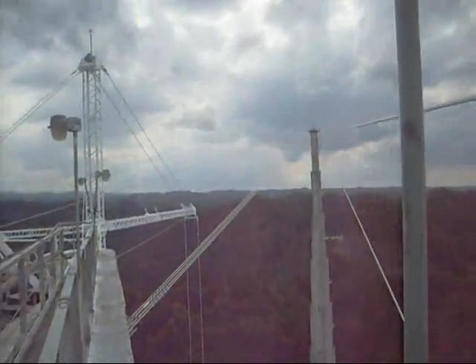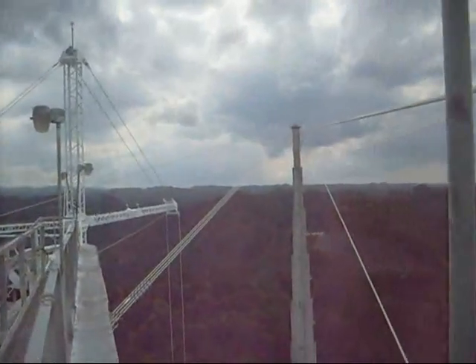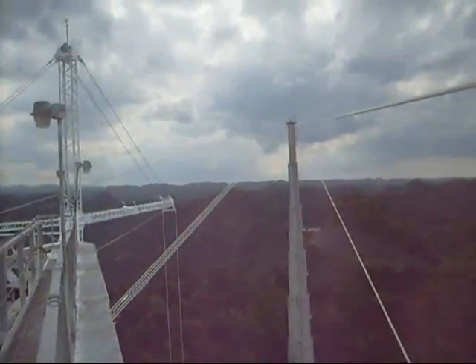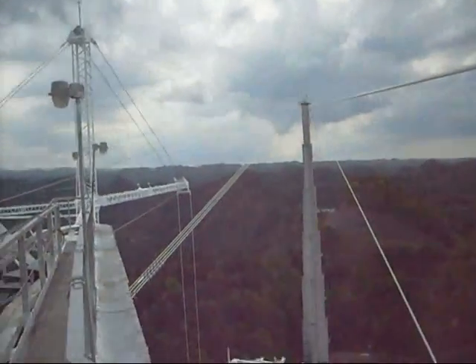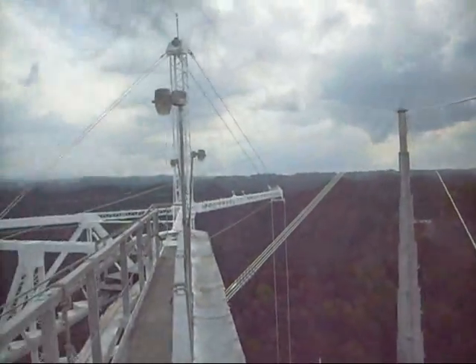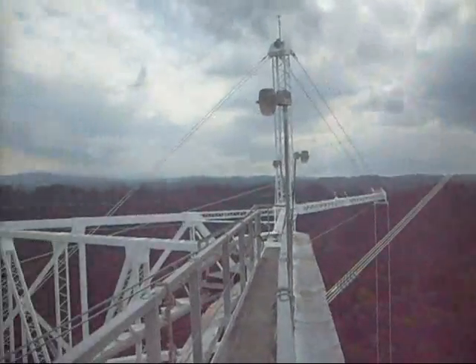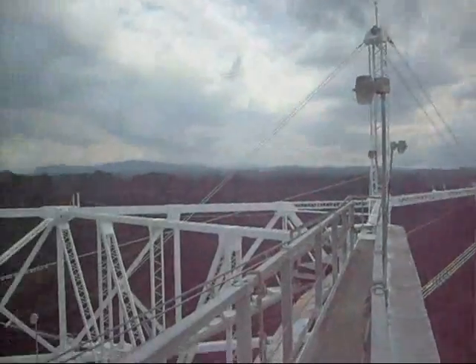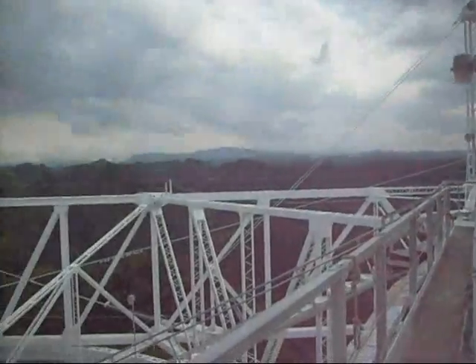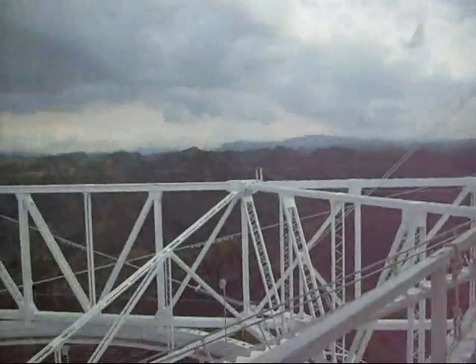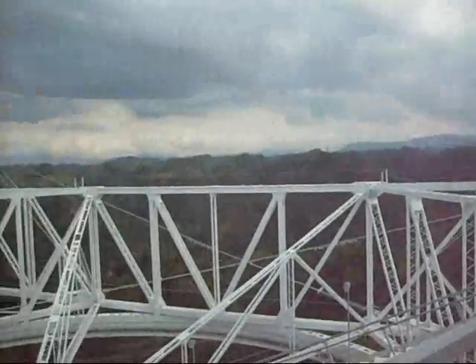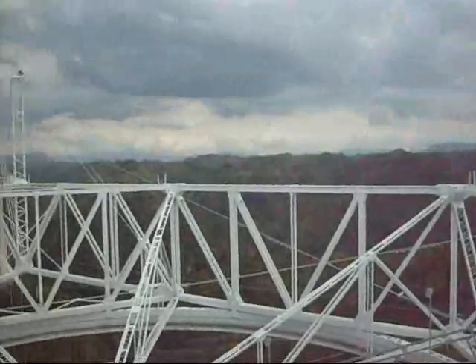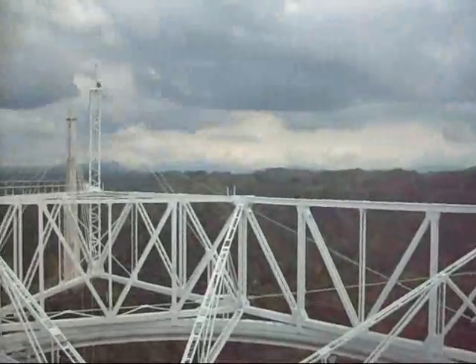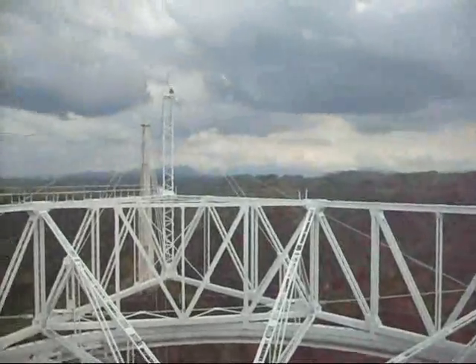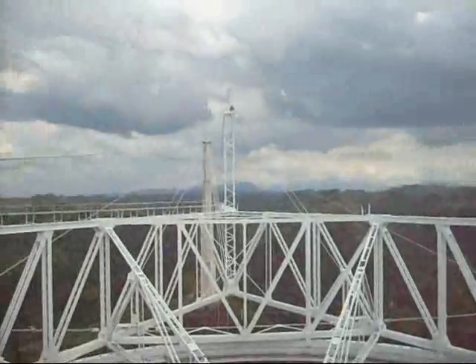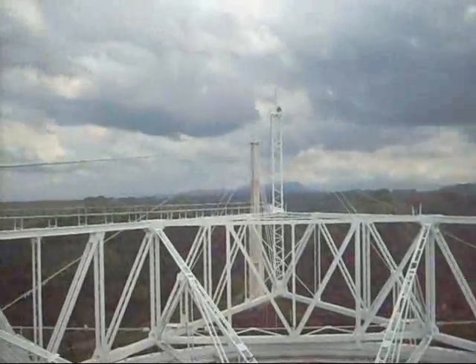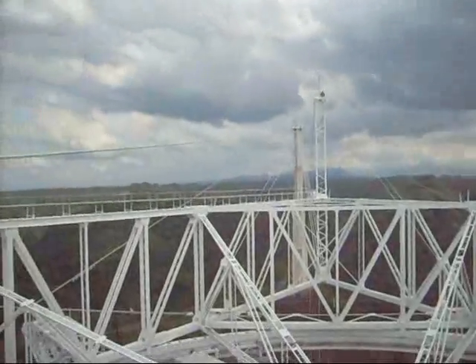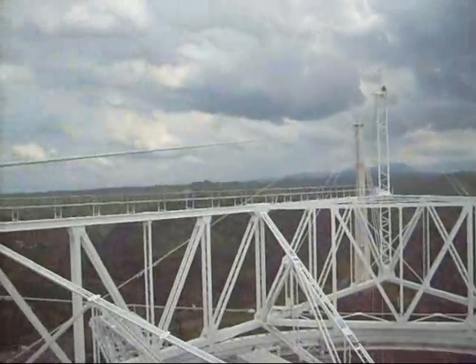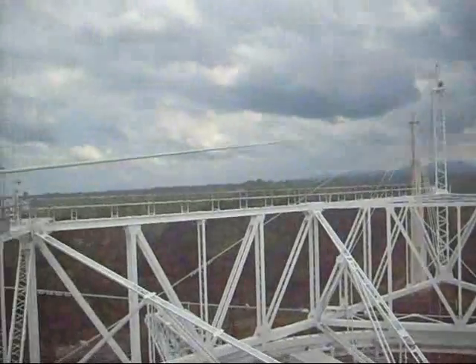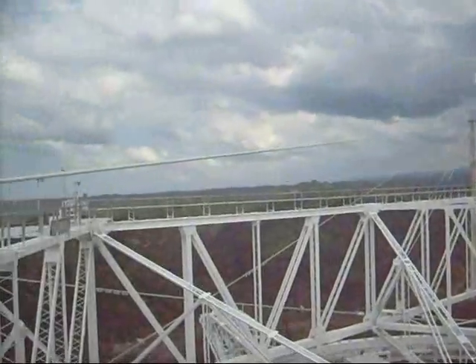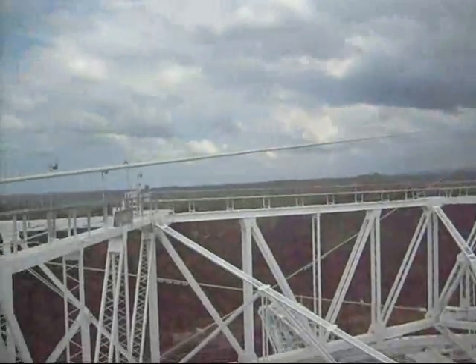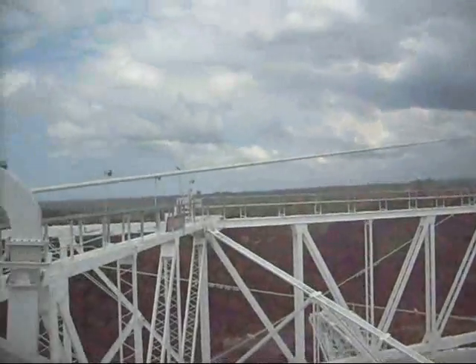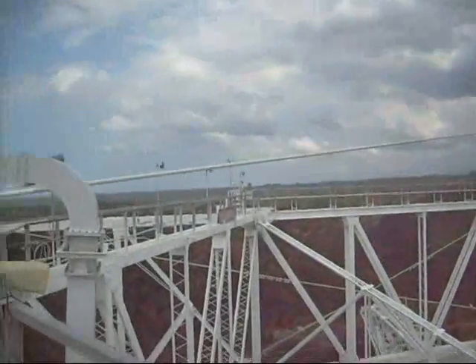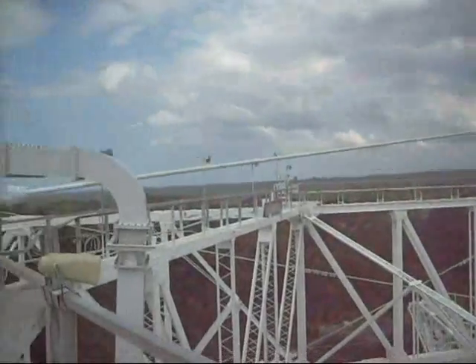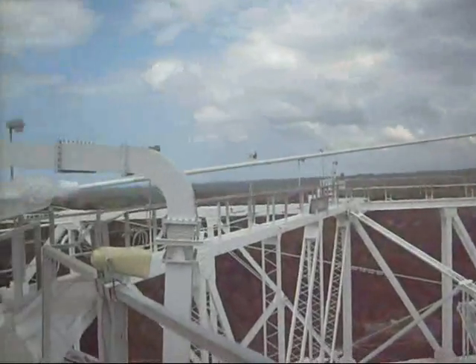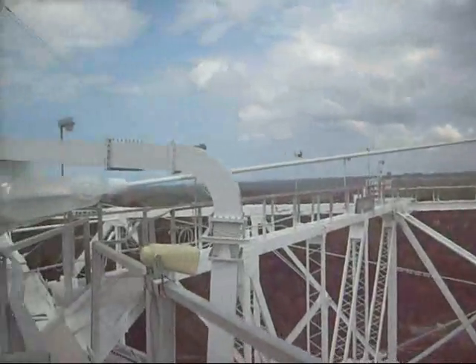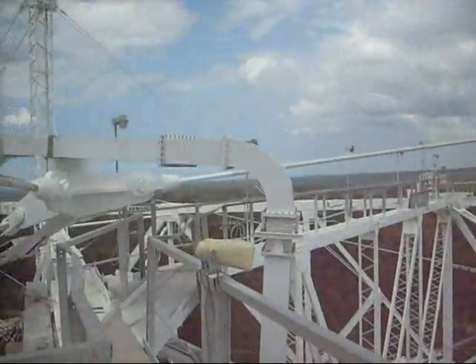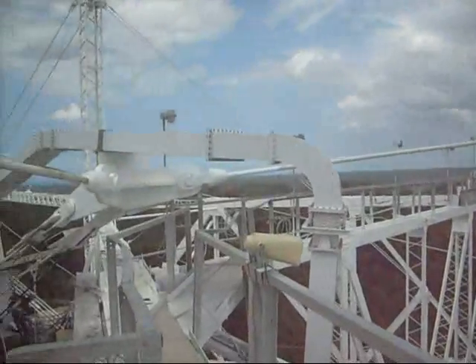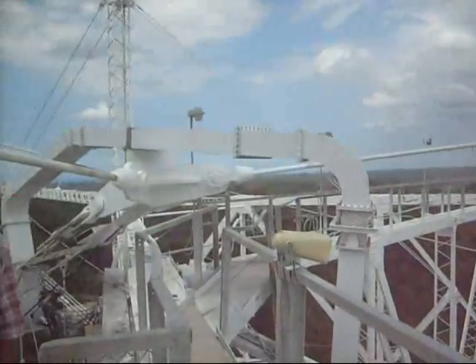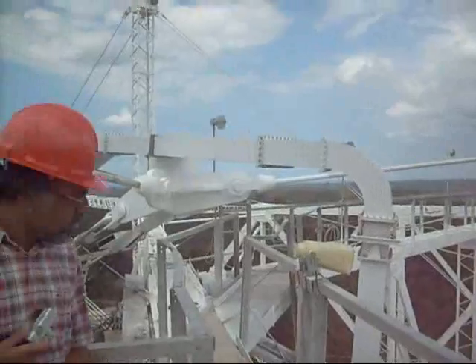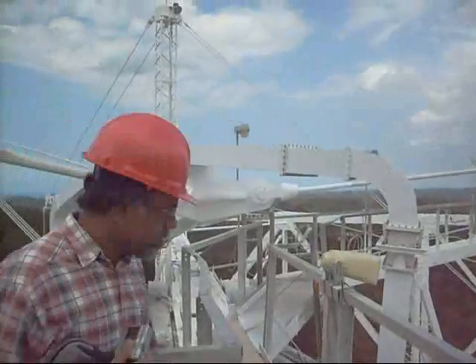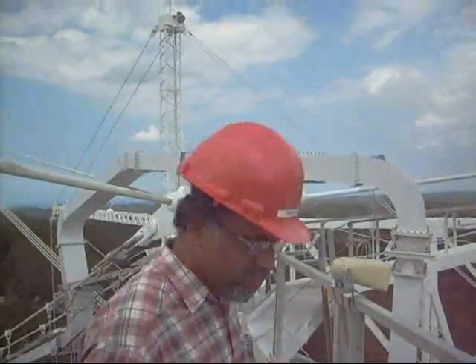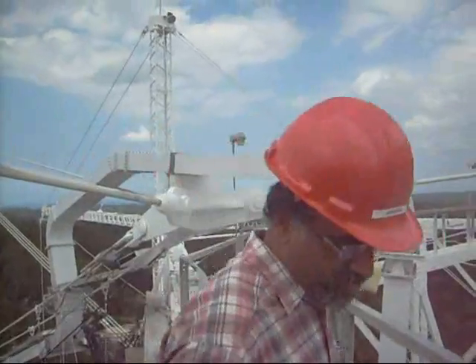The top of the triangle, 500 feet above the largest telescope reflector in the world, provides a panoramic view of the island of Puerto Rico and the ocean beyond.